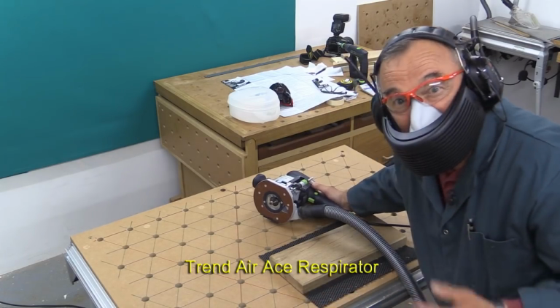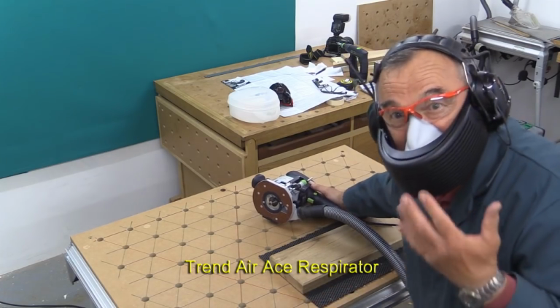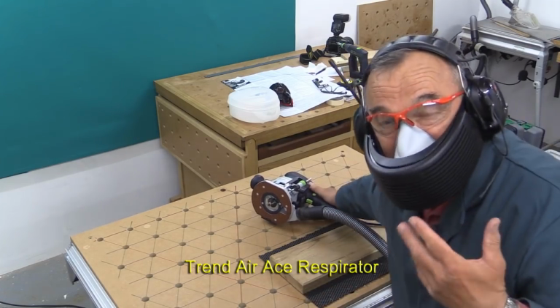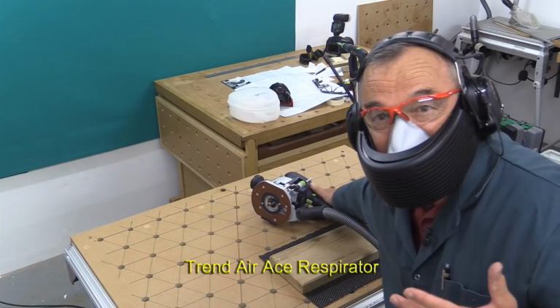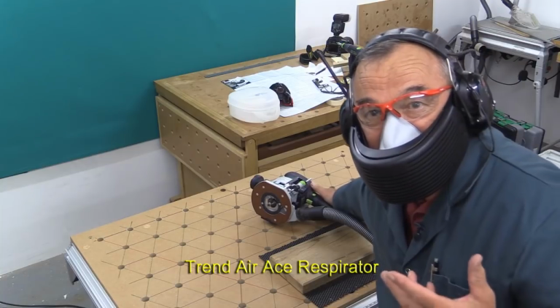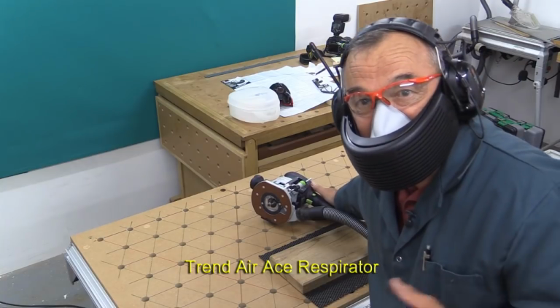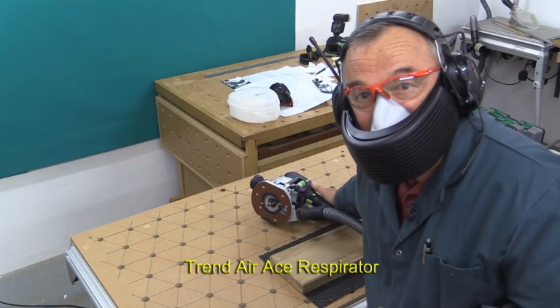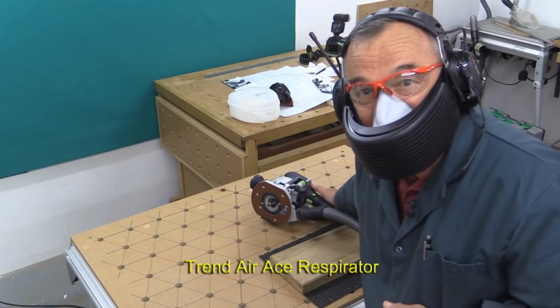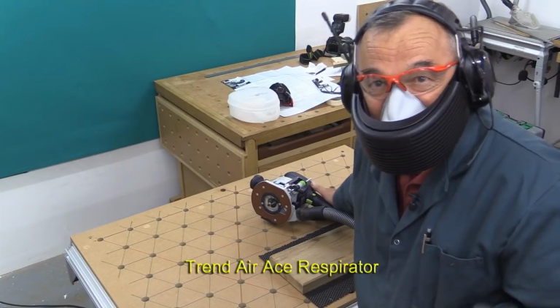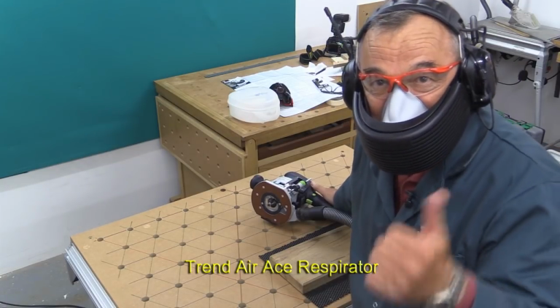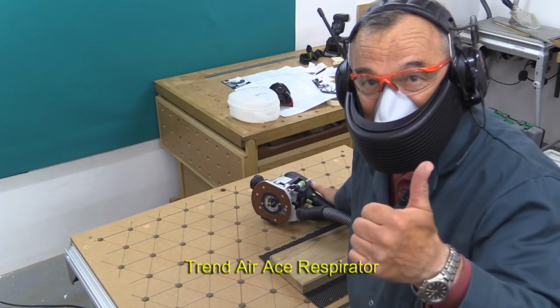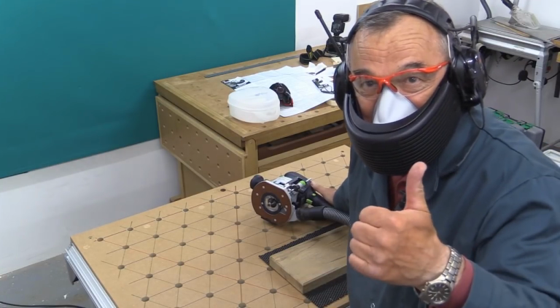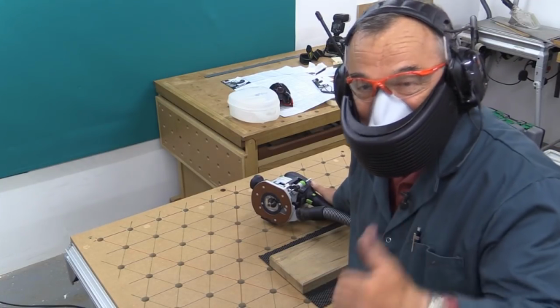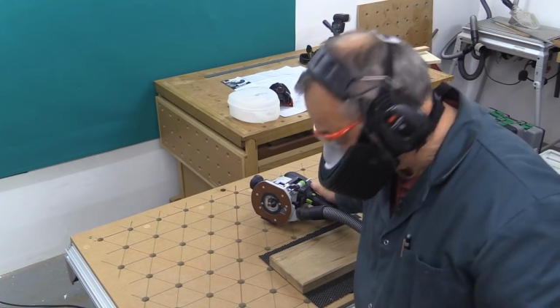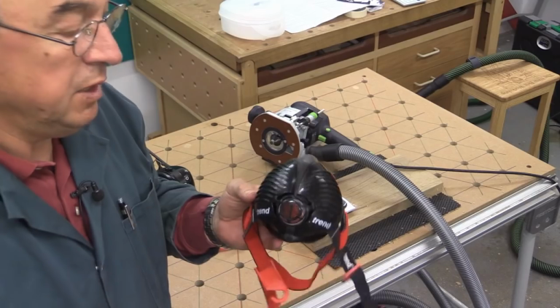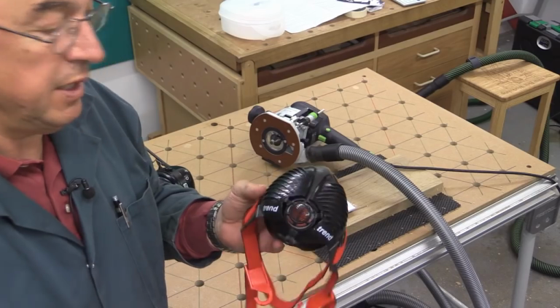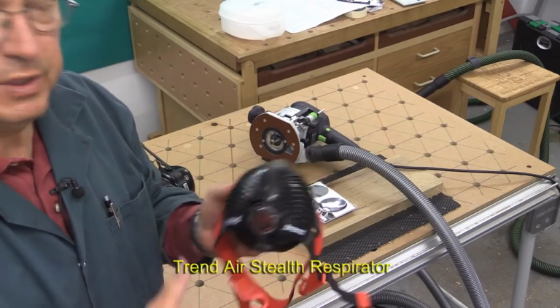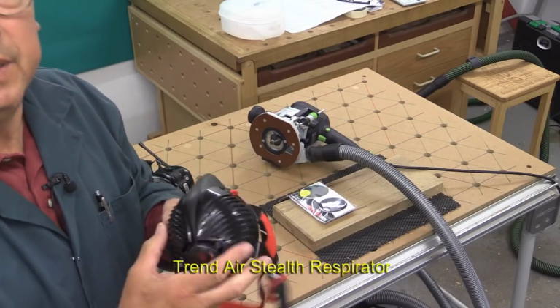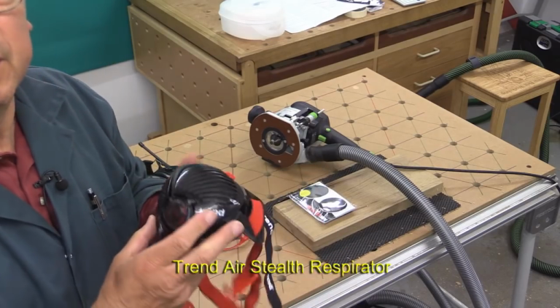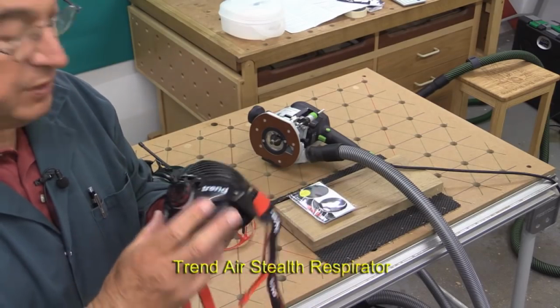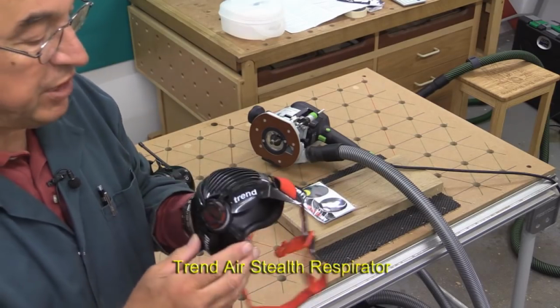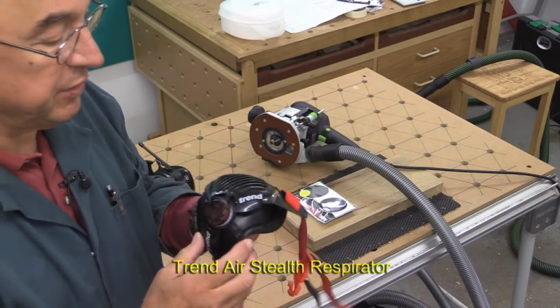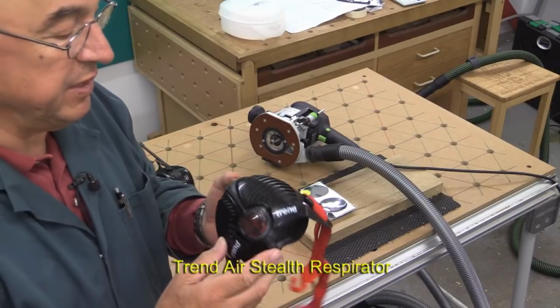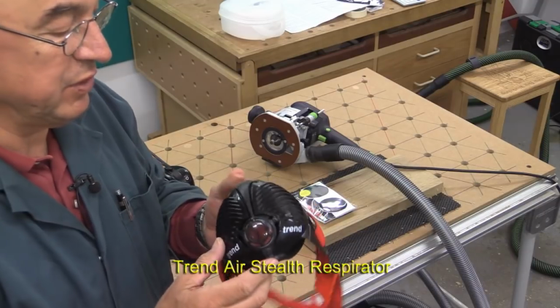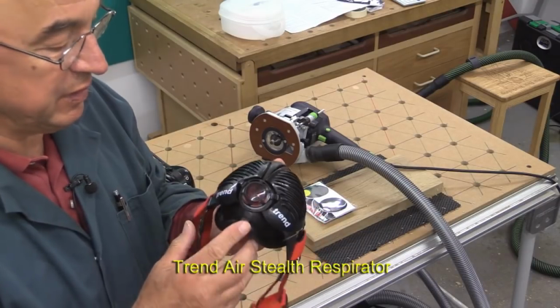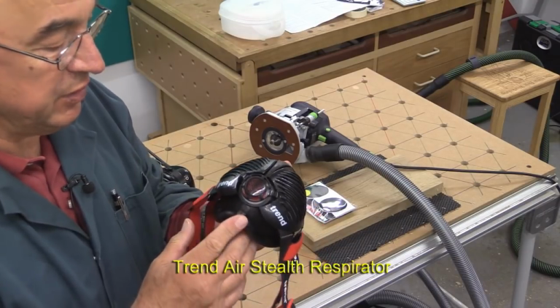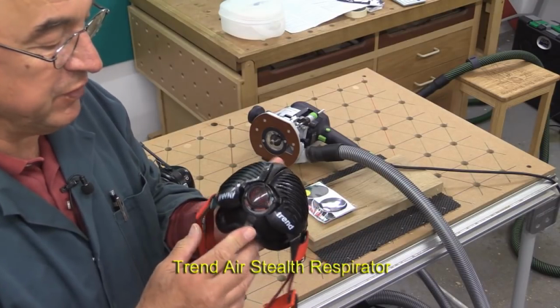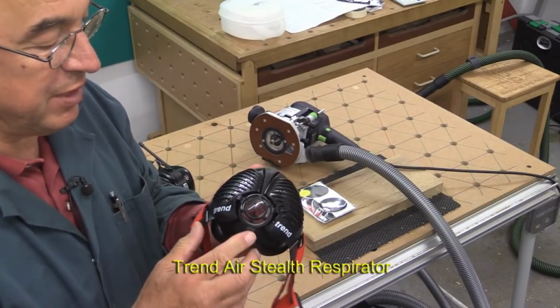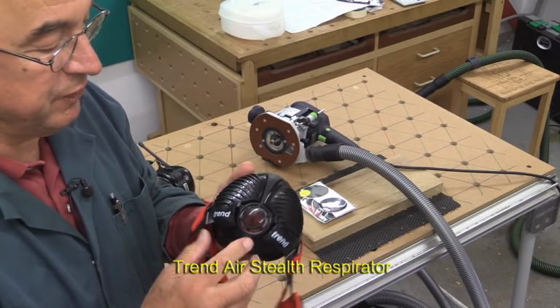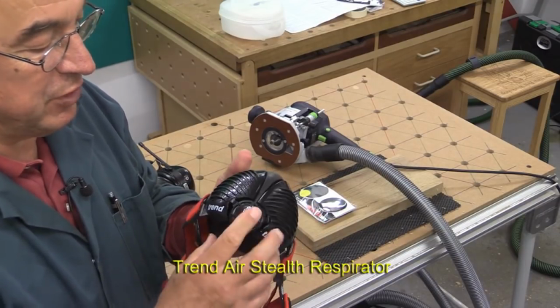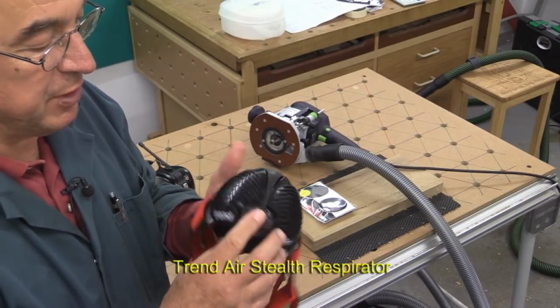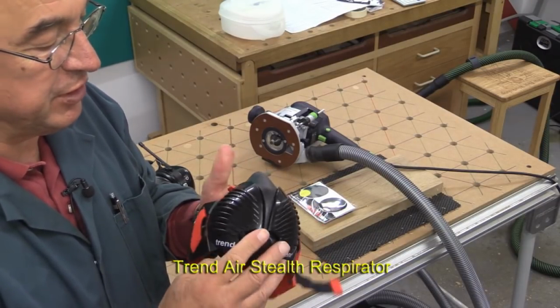Well, I'm certainly not breathing any dust — so that works.